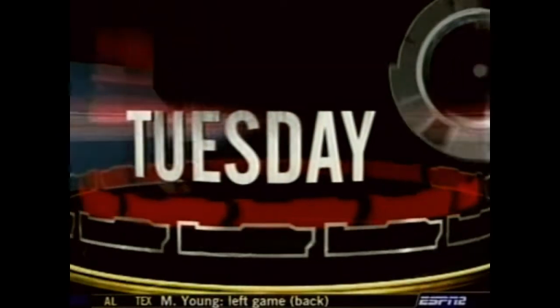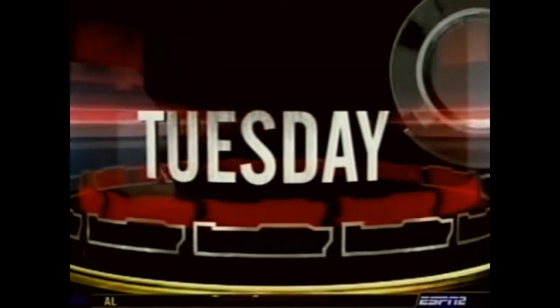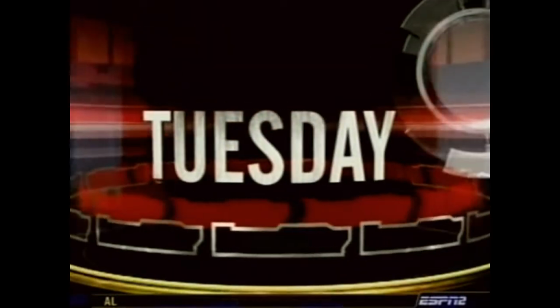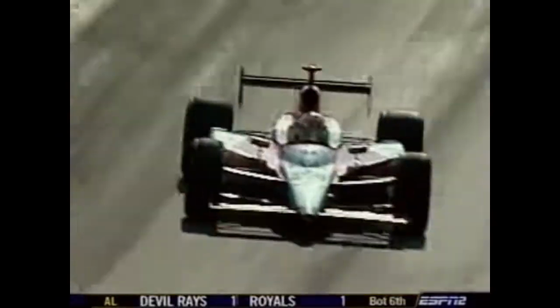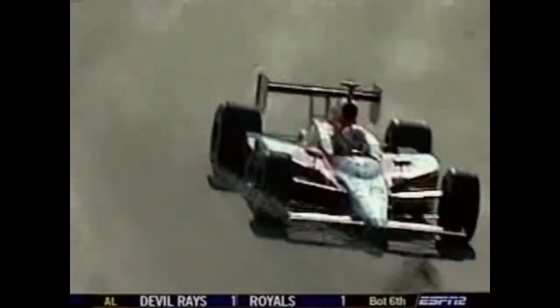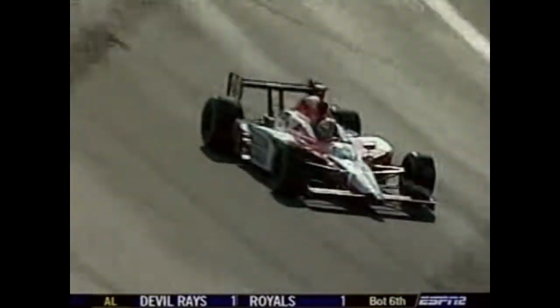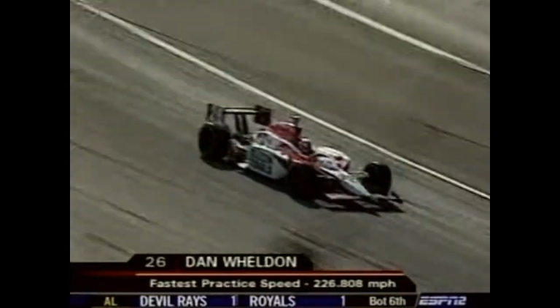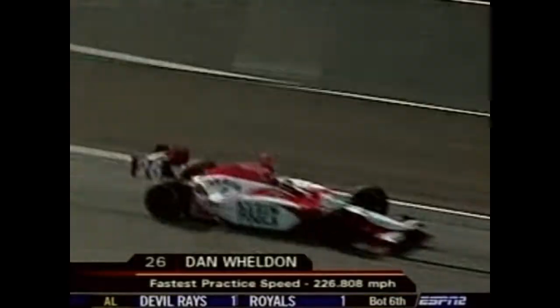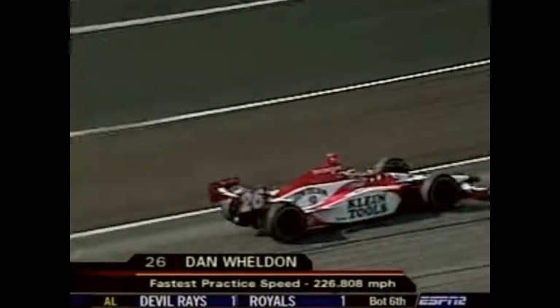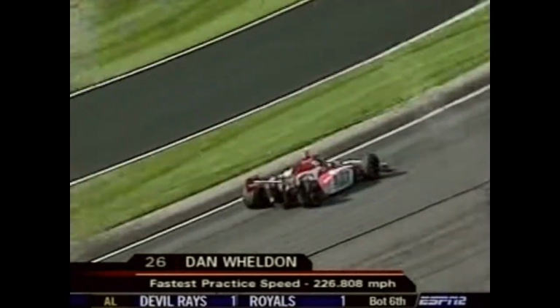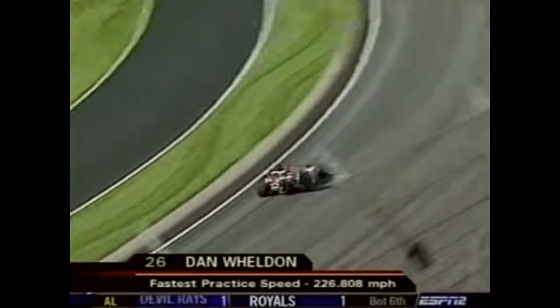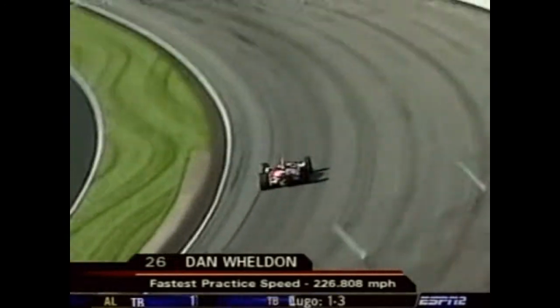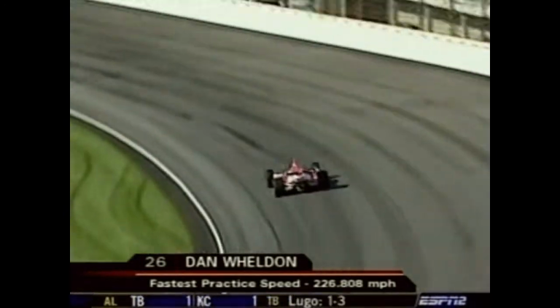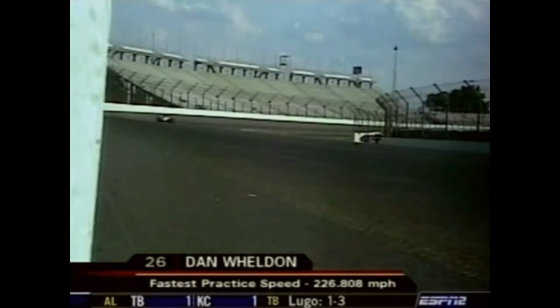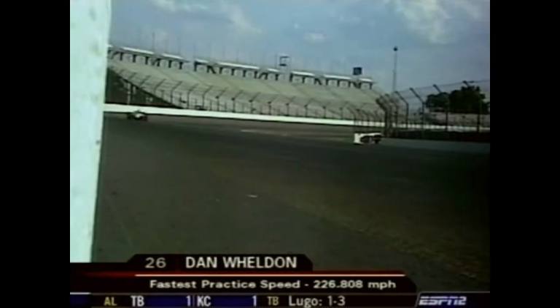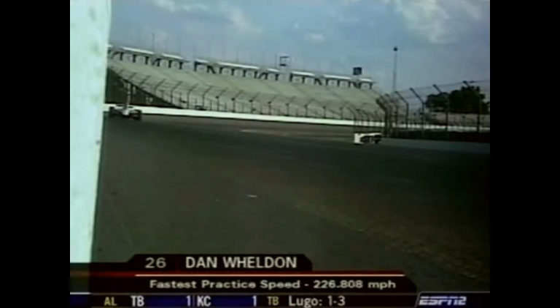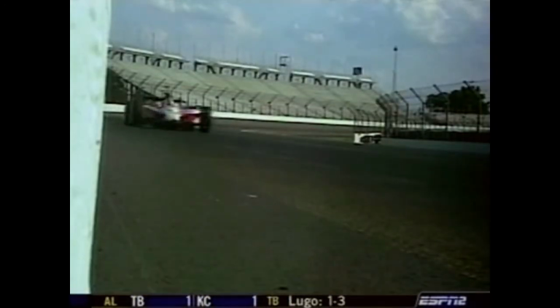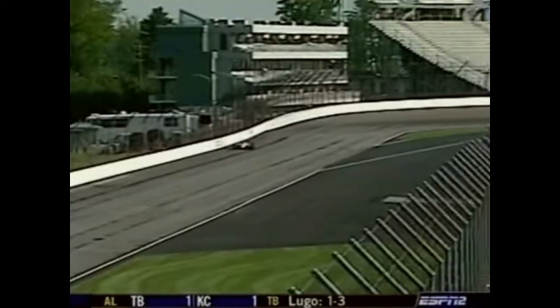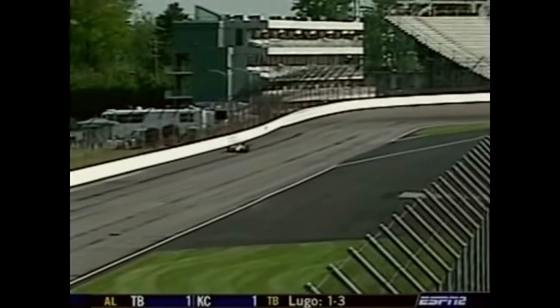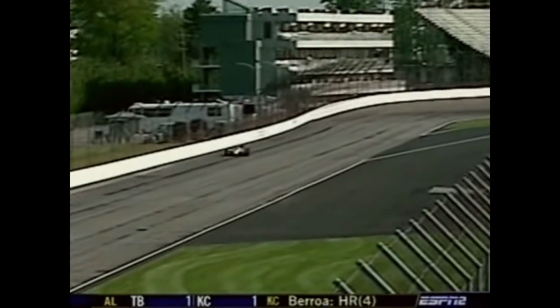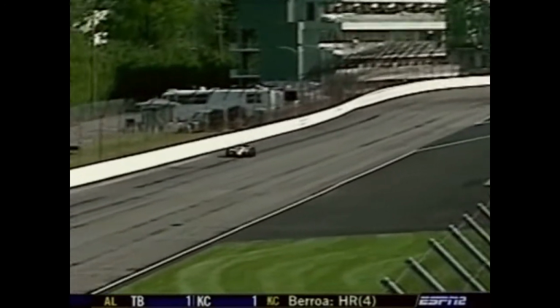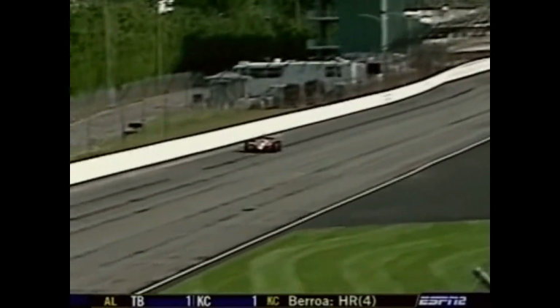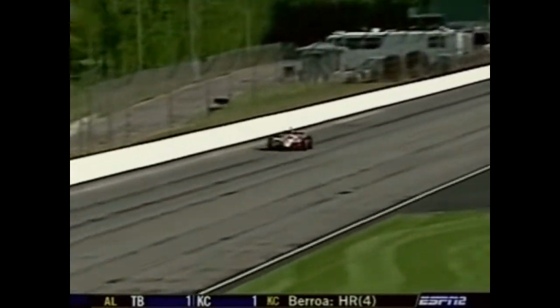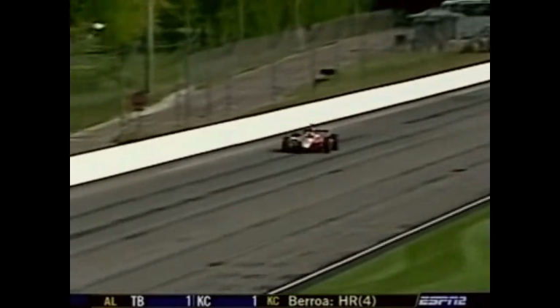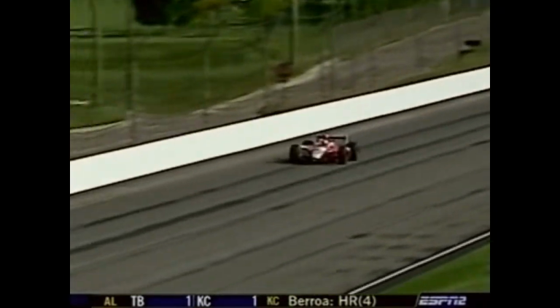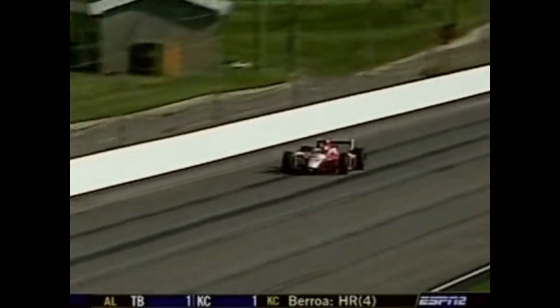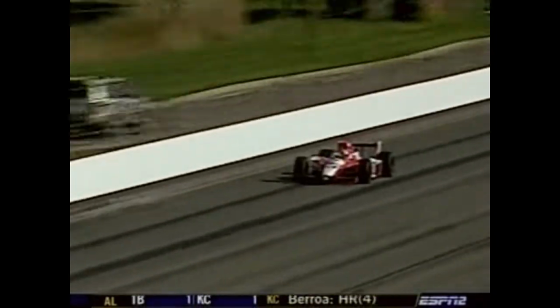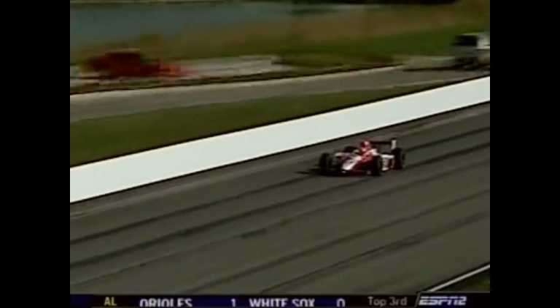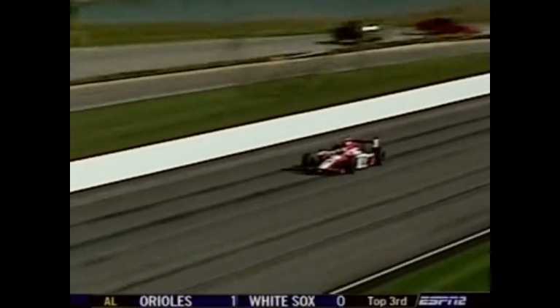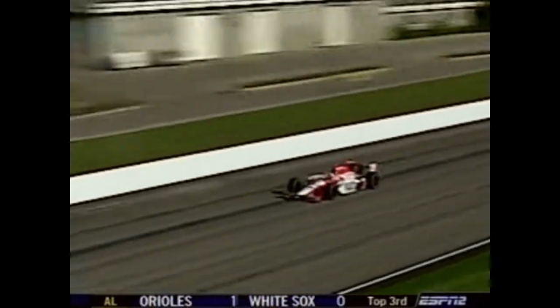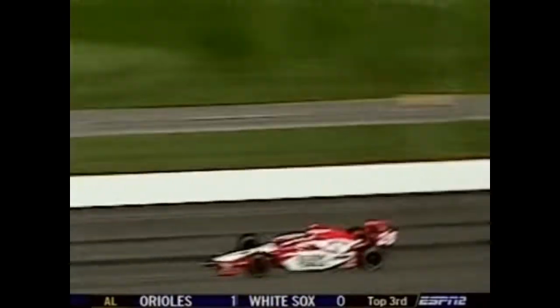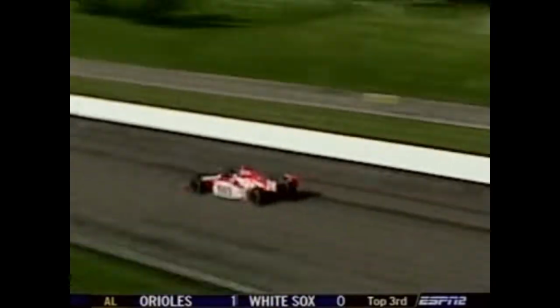Tuesday, you stir in all the veterans like points leader Dan Weldon, the Argent Tools machine for Andretti Green. Weldon posted 226.808 as the speeds were coming up on day one of open practice.